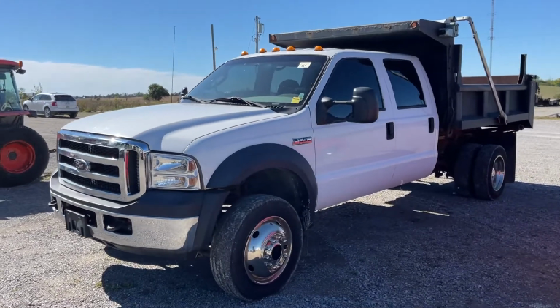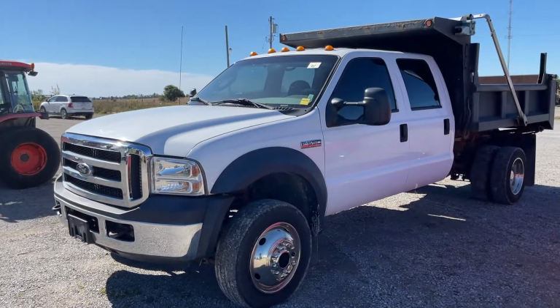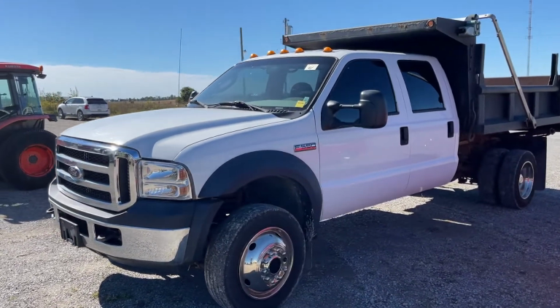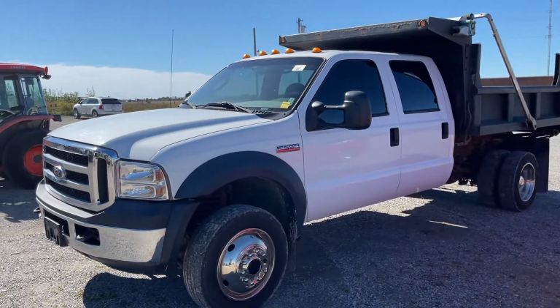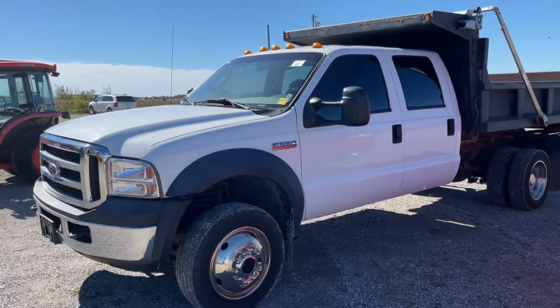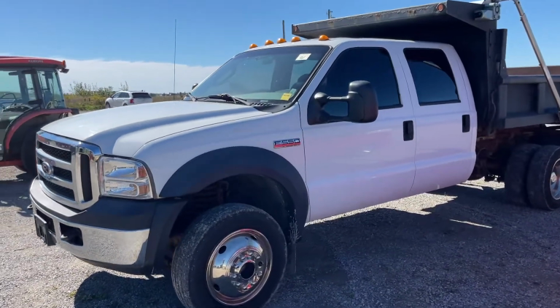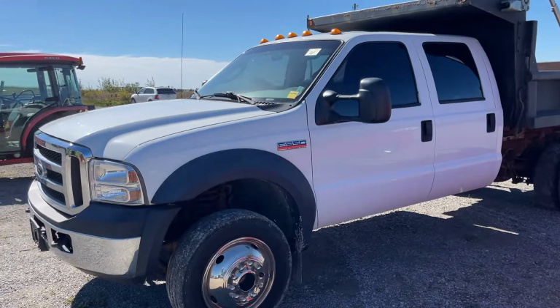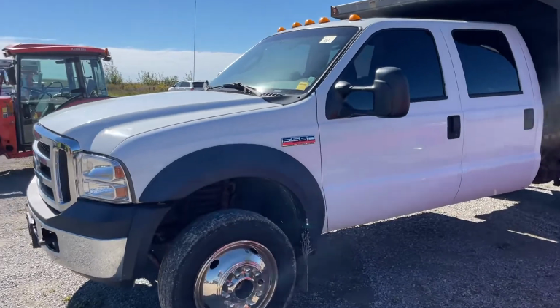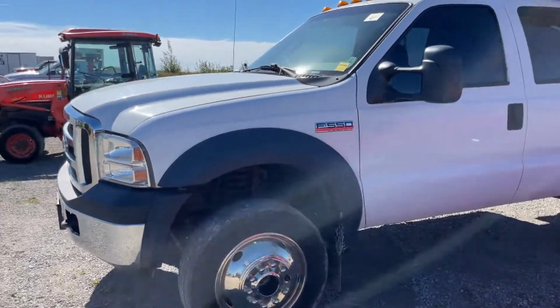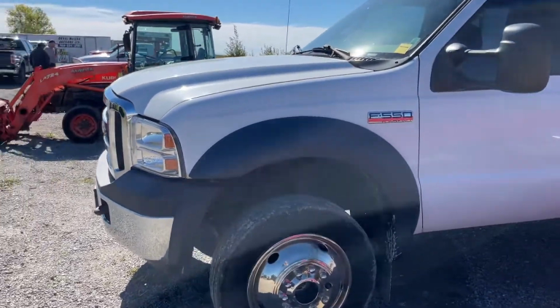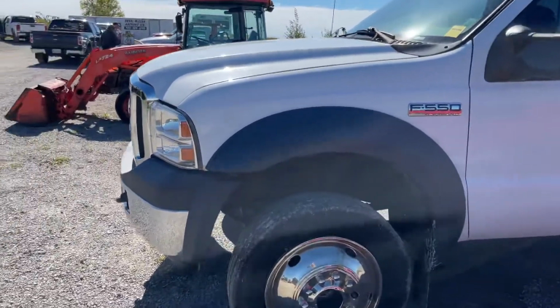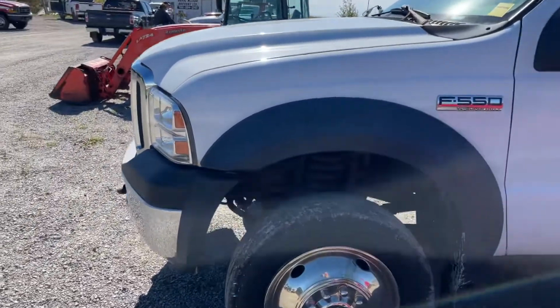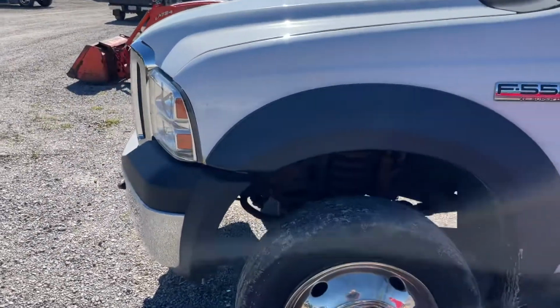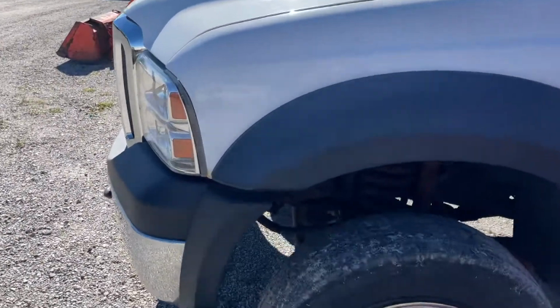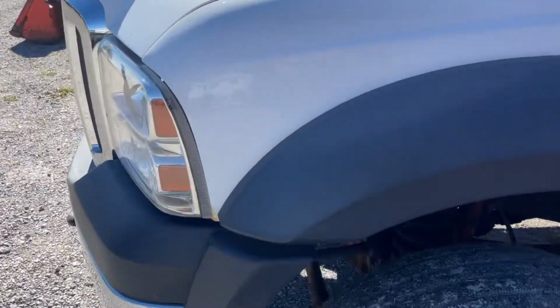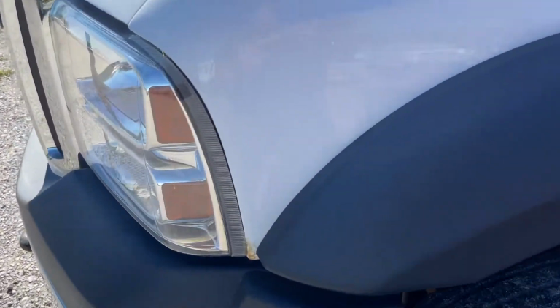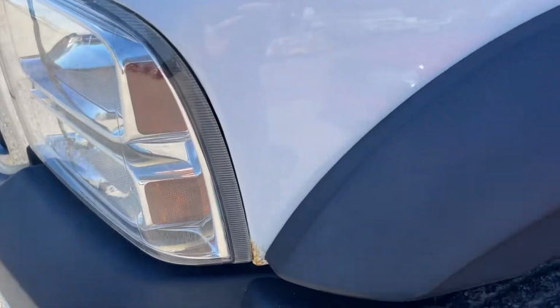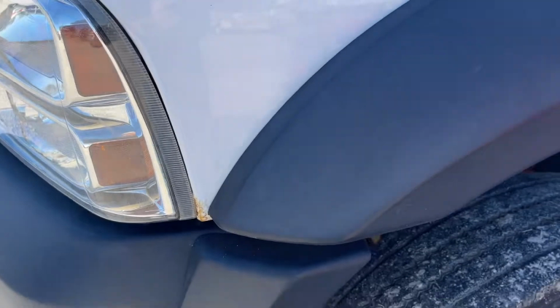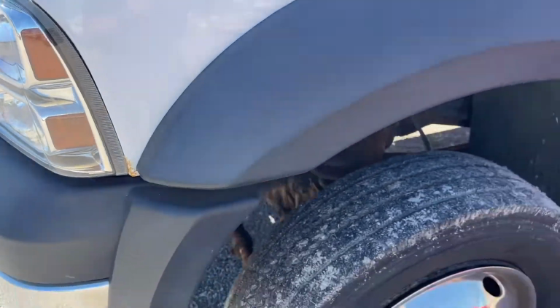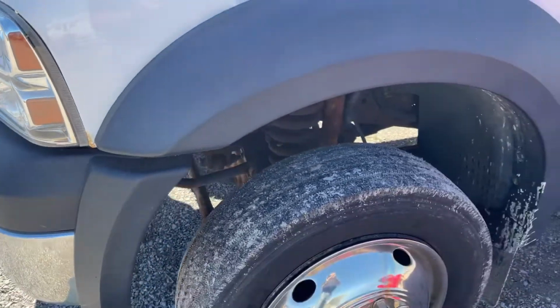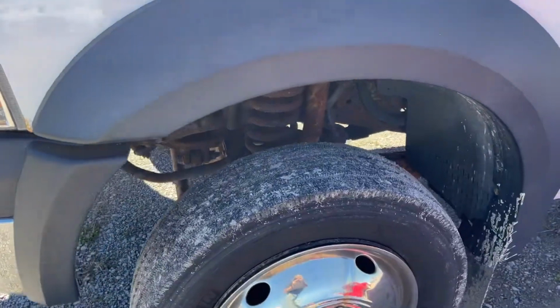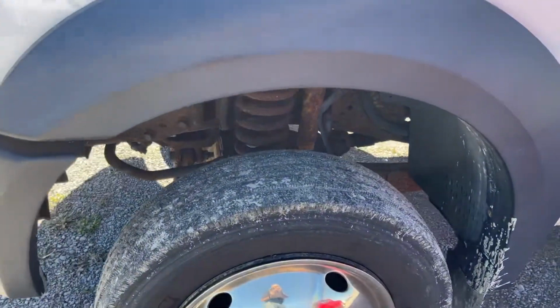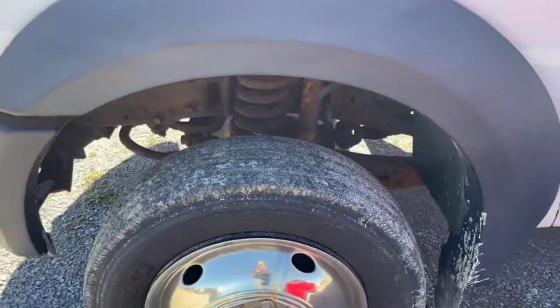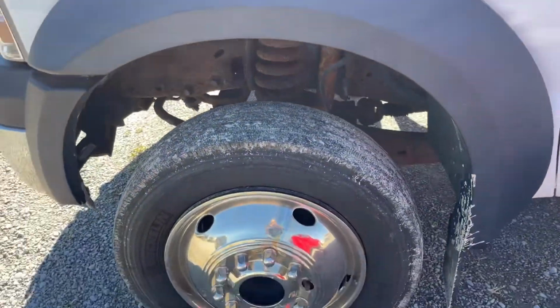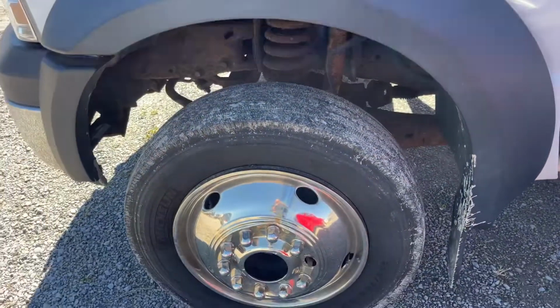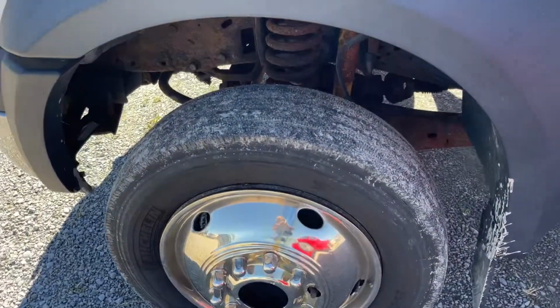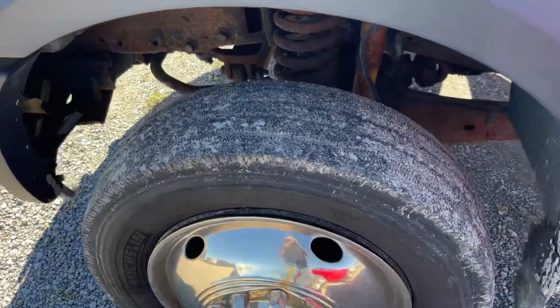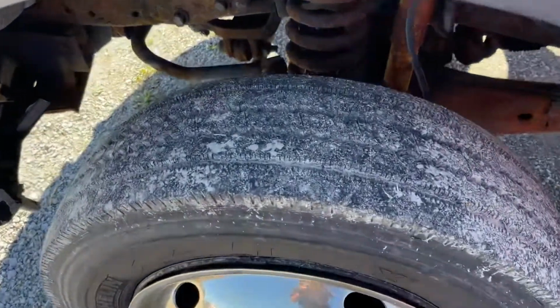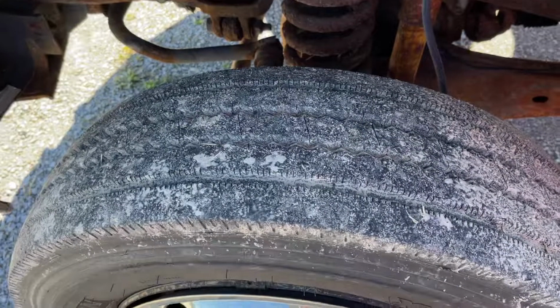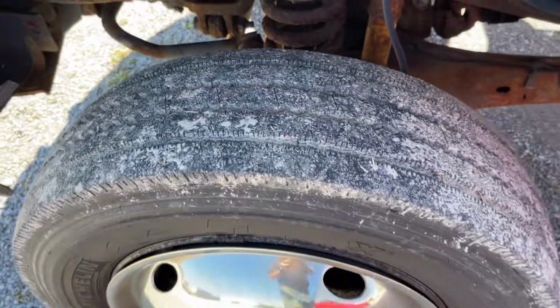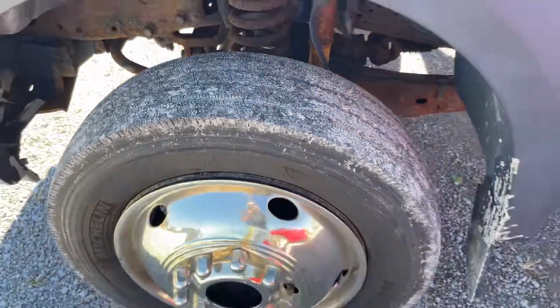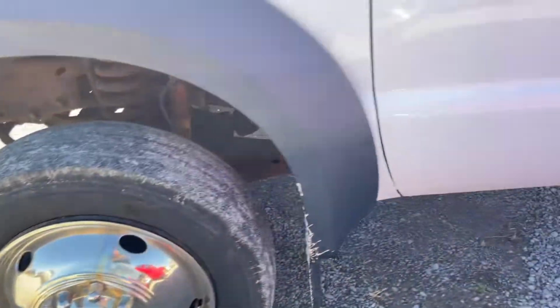I'd like to just give you a quick little walk around. It's in pretty nice shape. A little rust, touch of rust starting there. Lots of rubber on the tires.